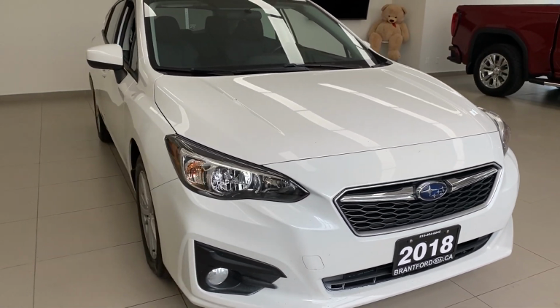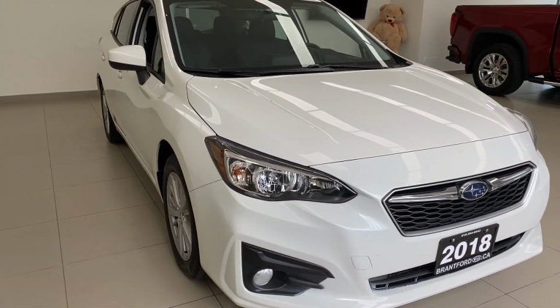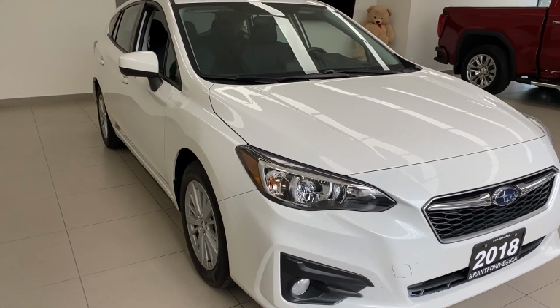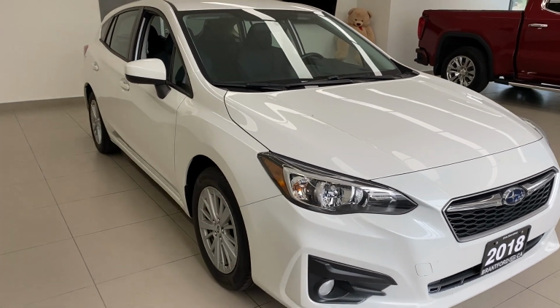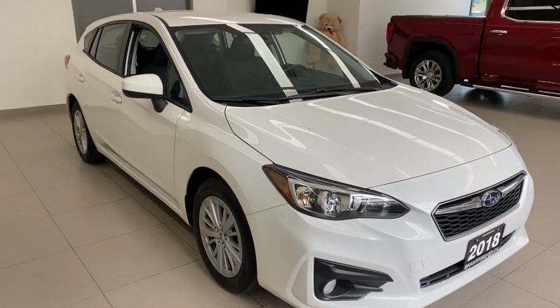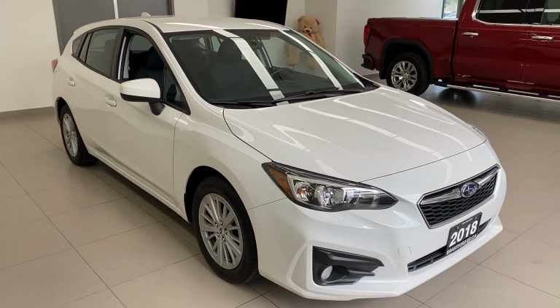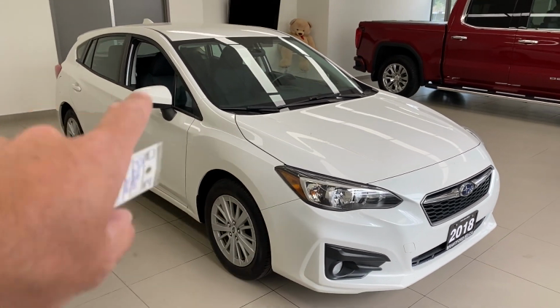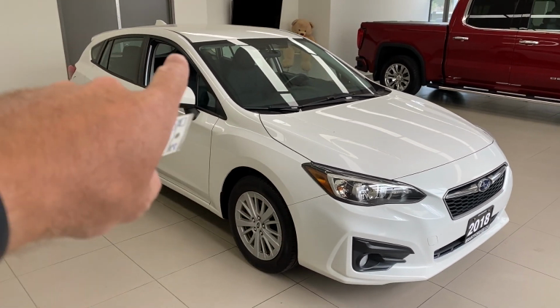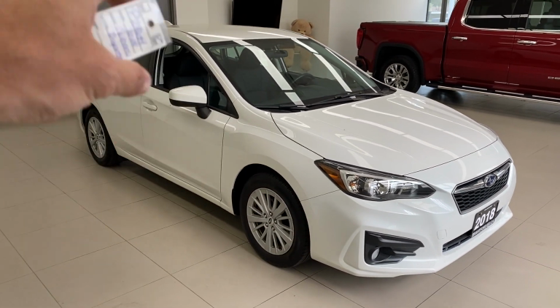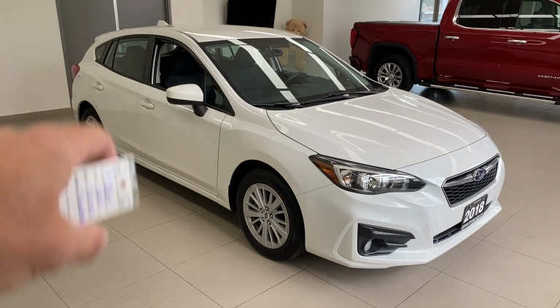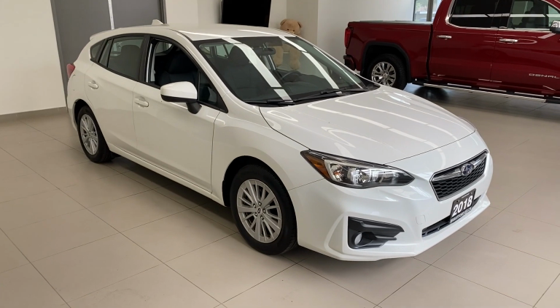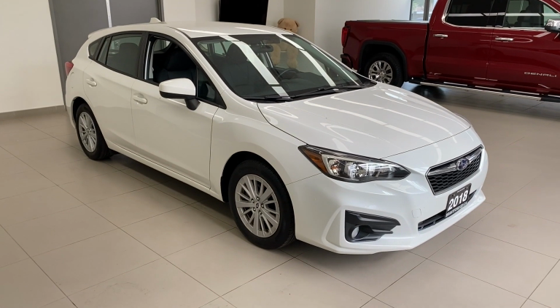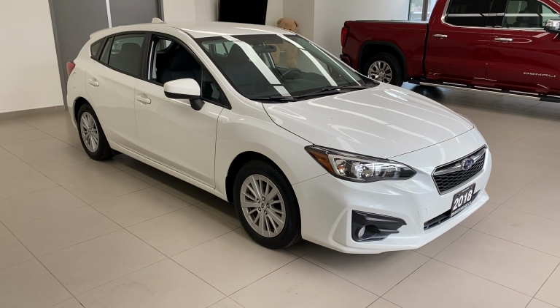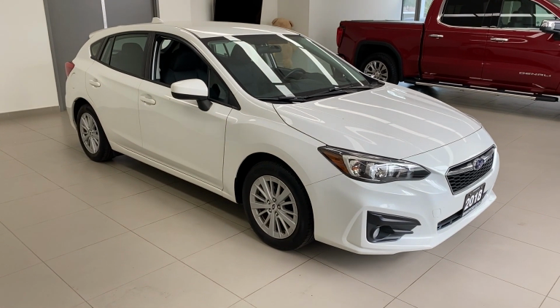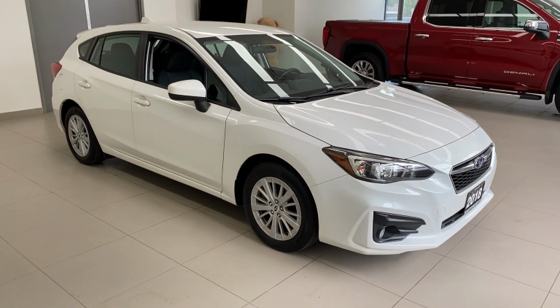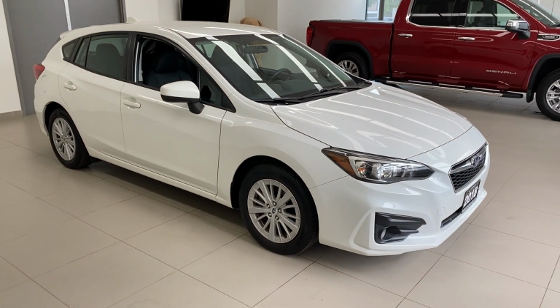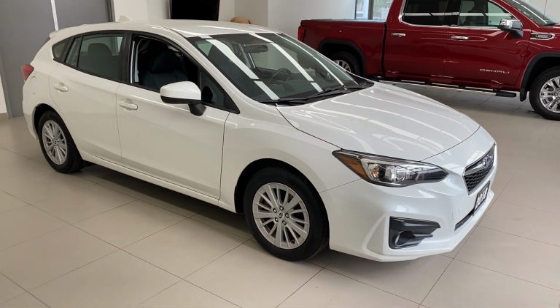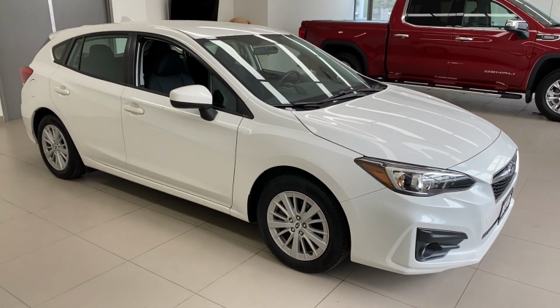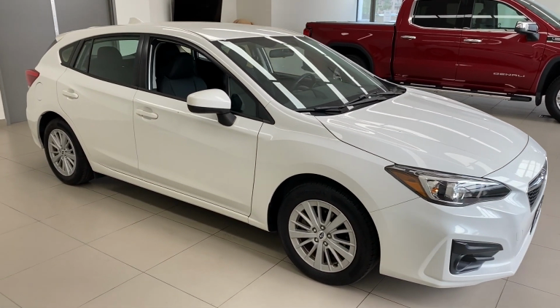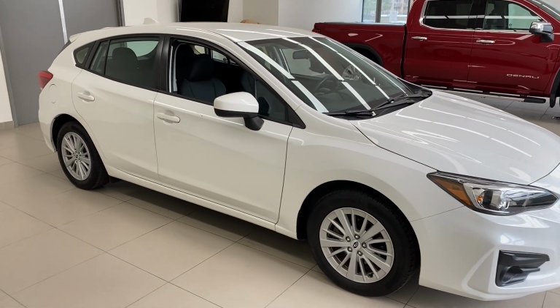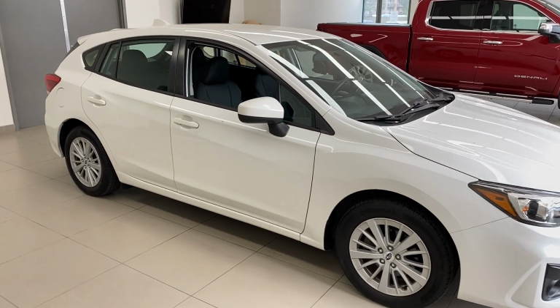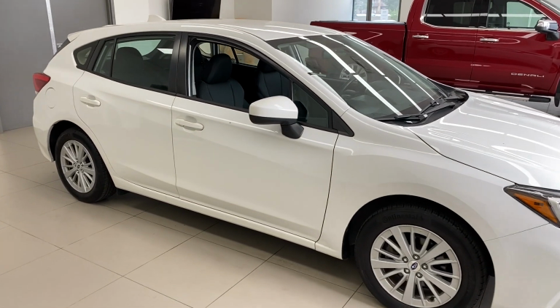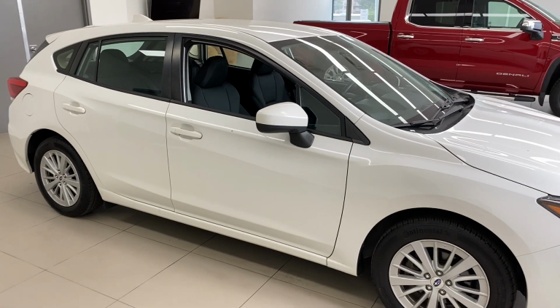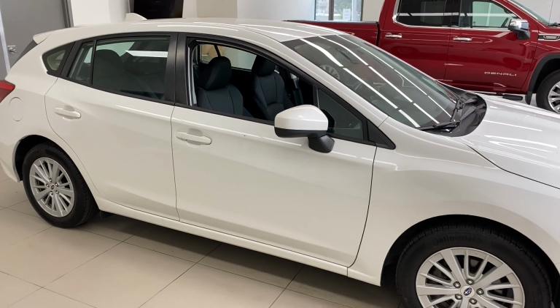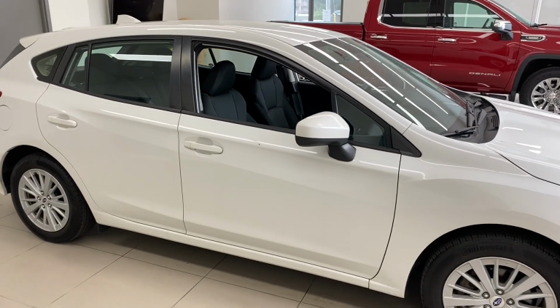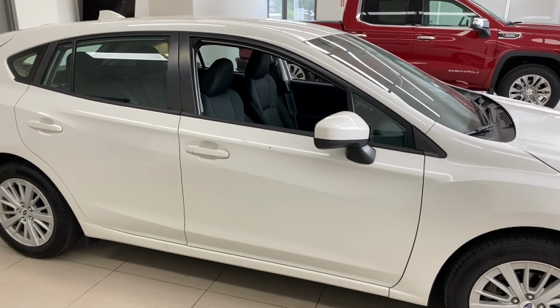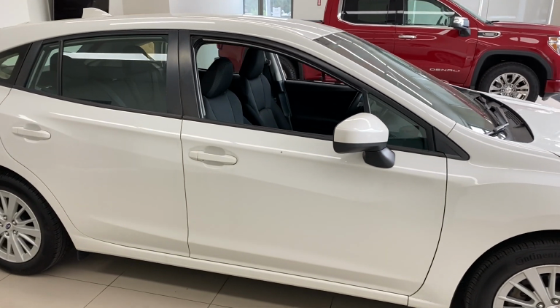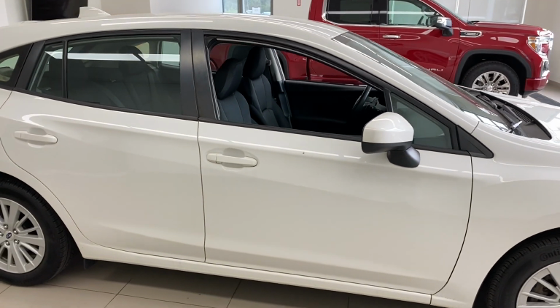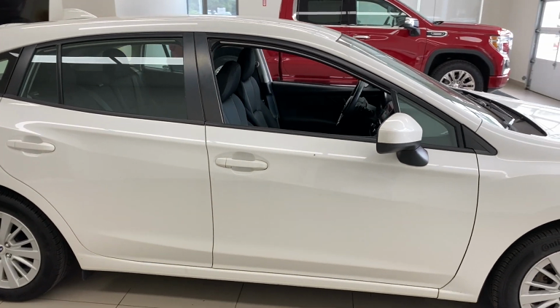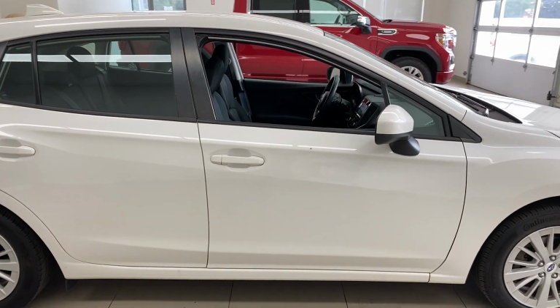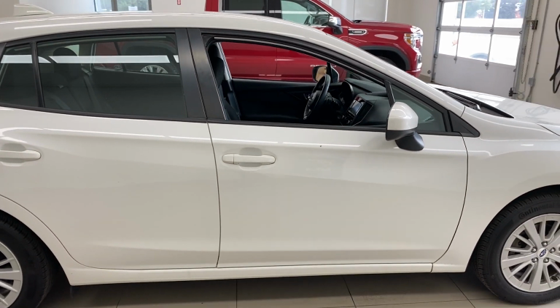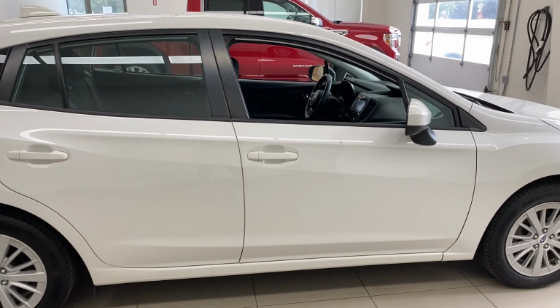All-wheel drive vehicle. Even this one, which doesn't have roof rails, they have little mounts where you can screw in roof rails so you can put those things up there pretty easily. Just a nice size, nice car overall. This one's low mileage — we'll show you that in a second.